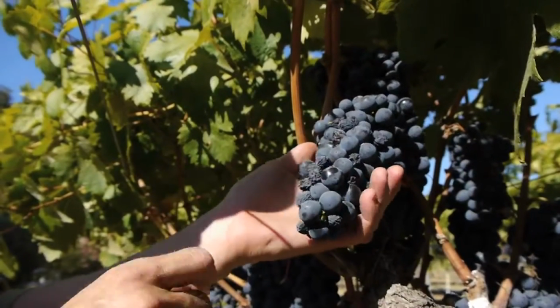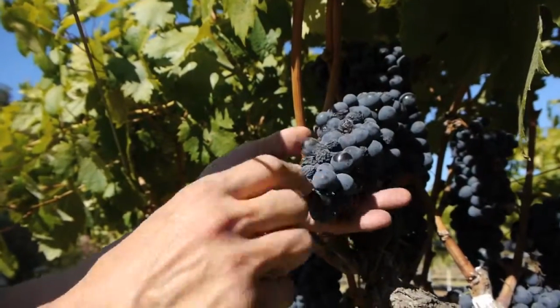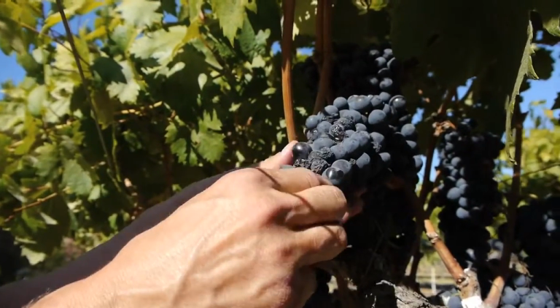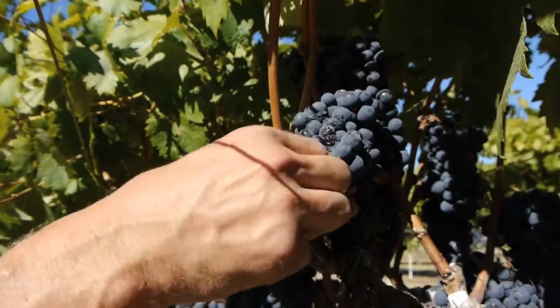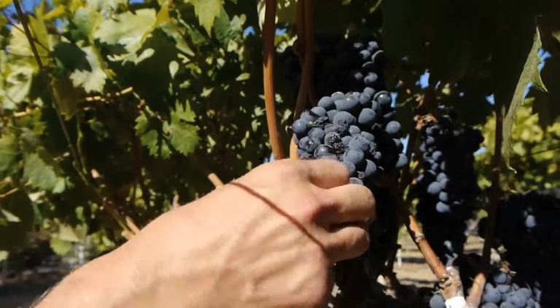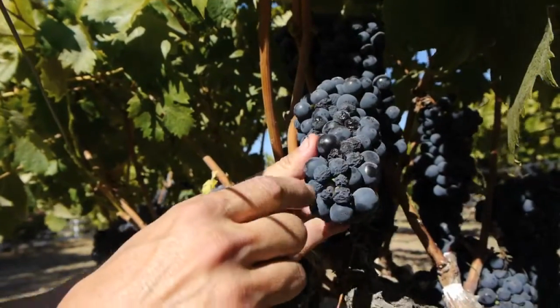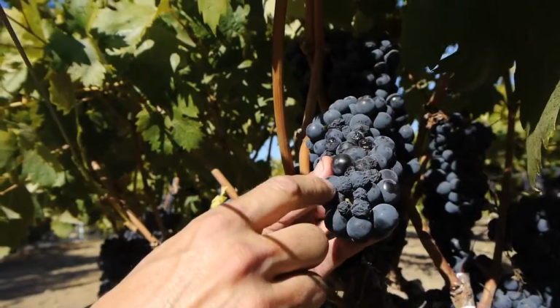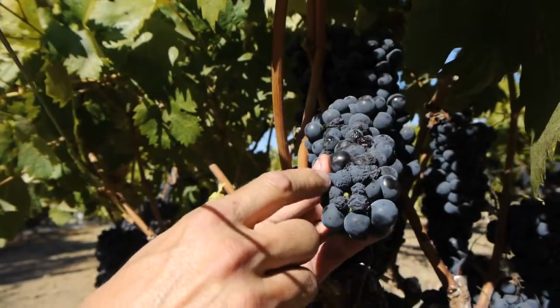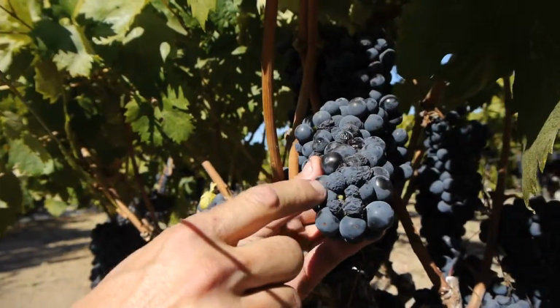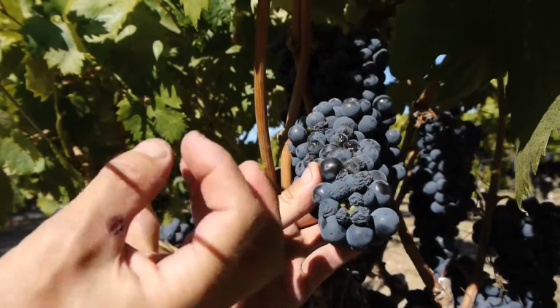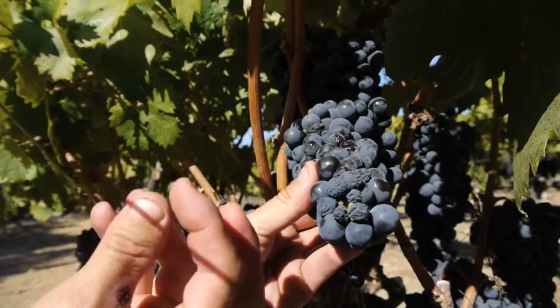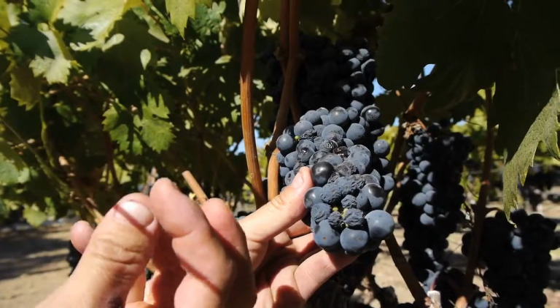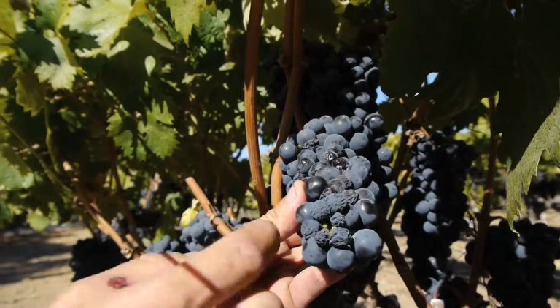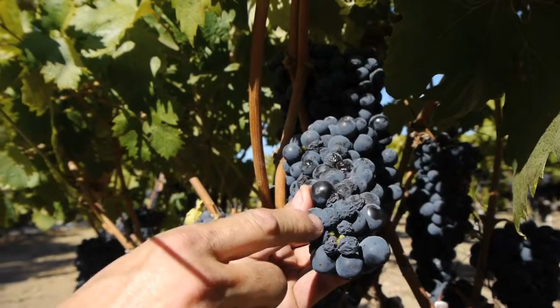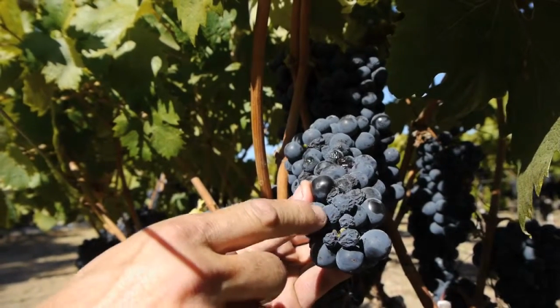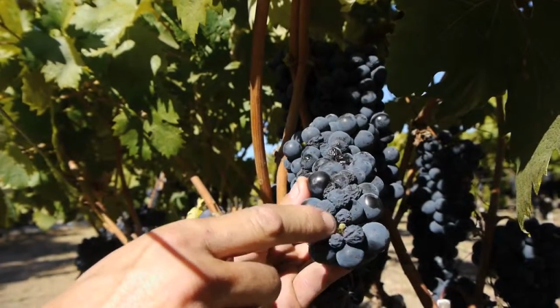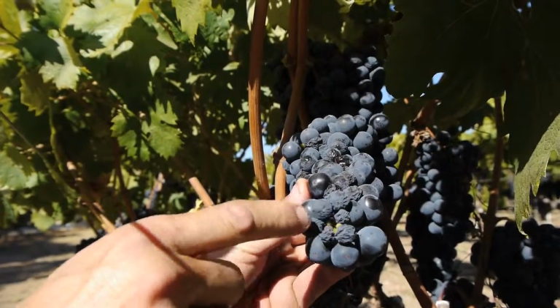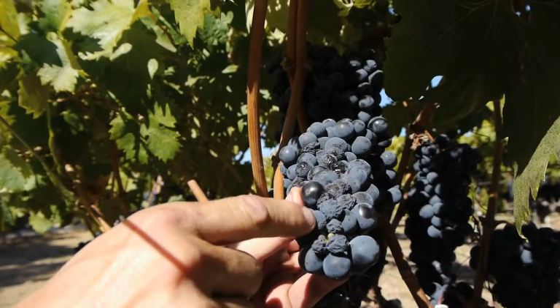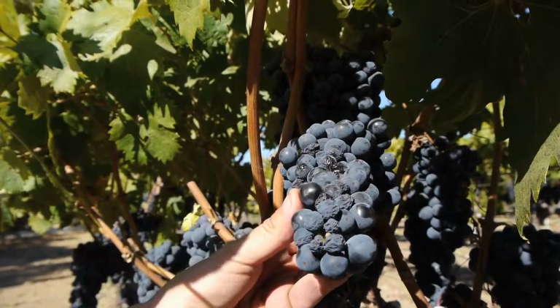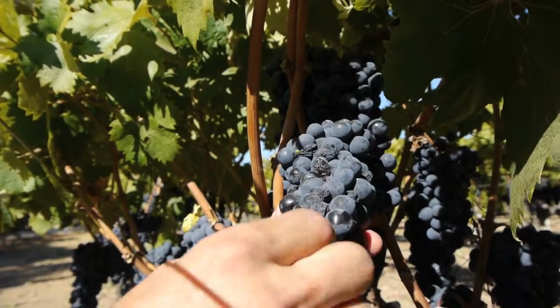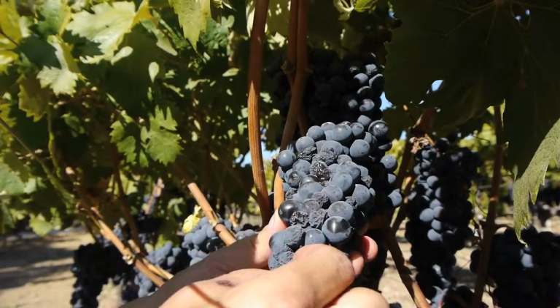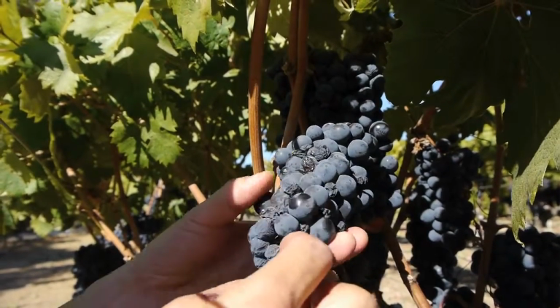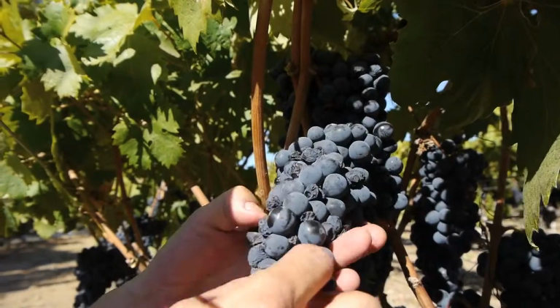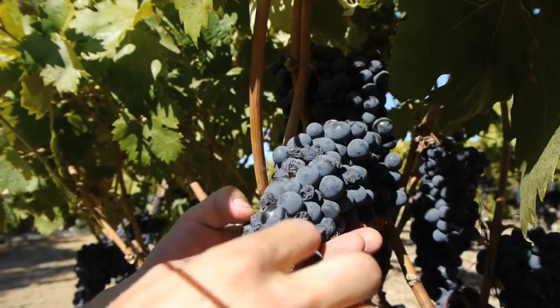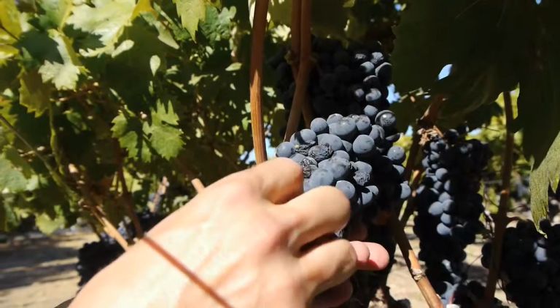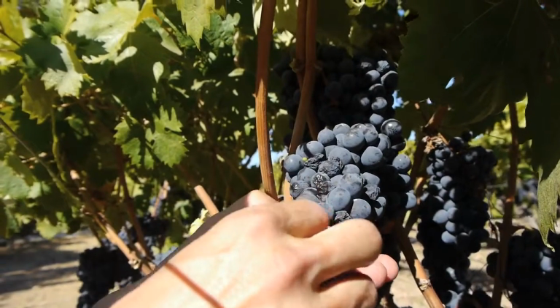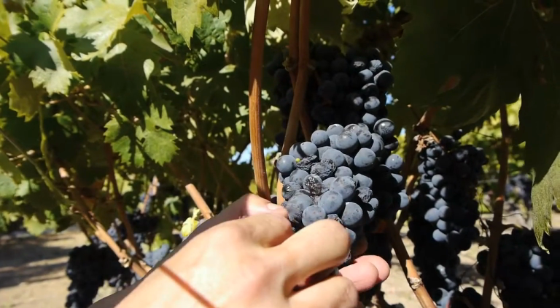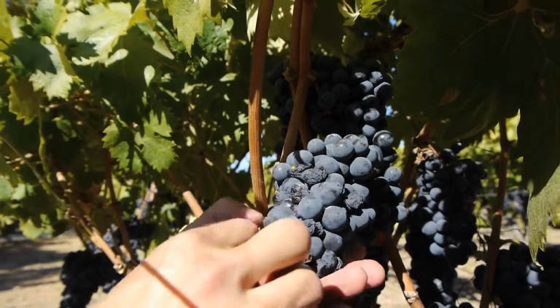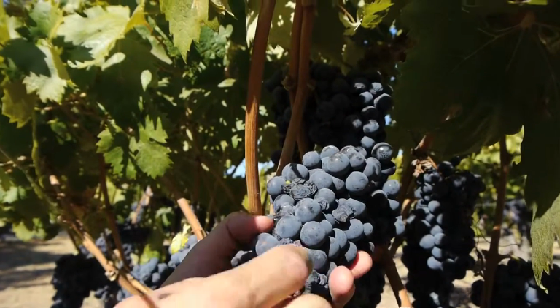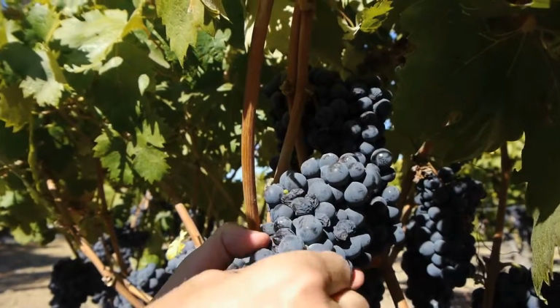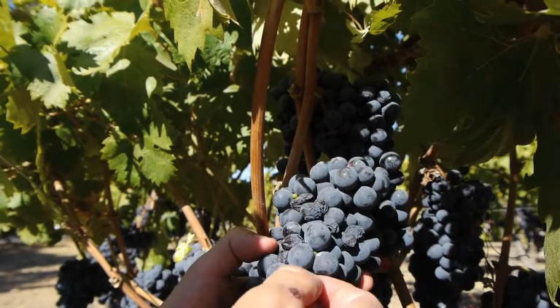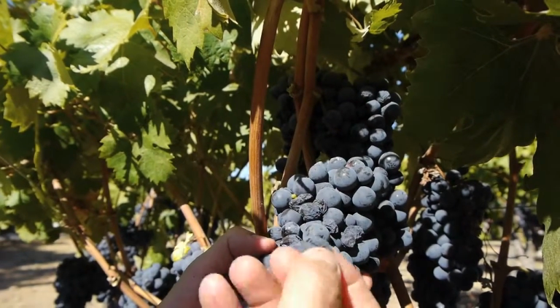You've got these plump berries that are very tart, low sugar, and then you've got these nice — what I call golf balls. Look at that, they're dimpling, they're starting to suck in. That right there is the fruit. And then you've got these hard raisins — some of these are raisining.